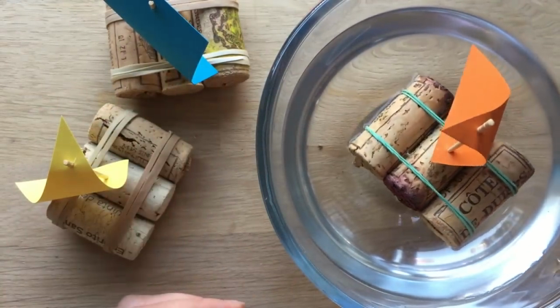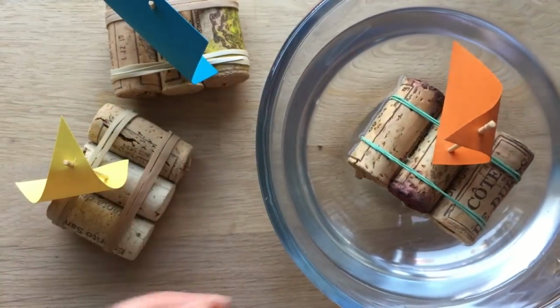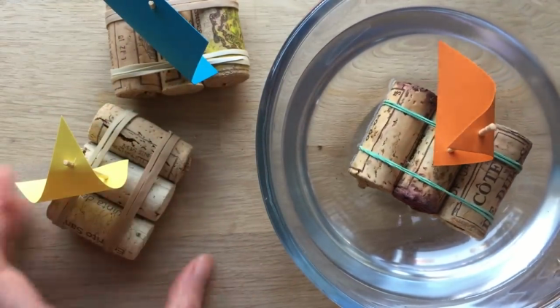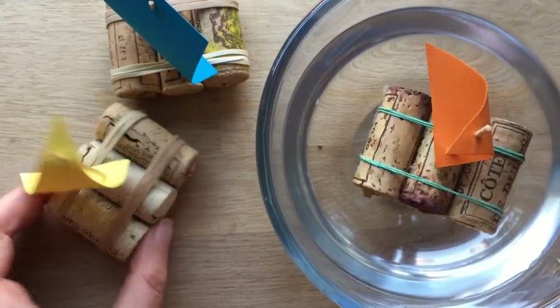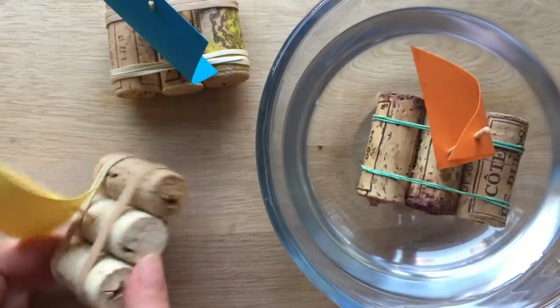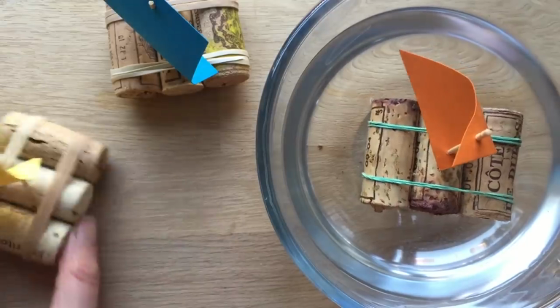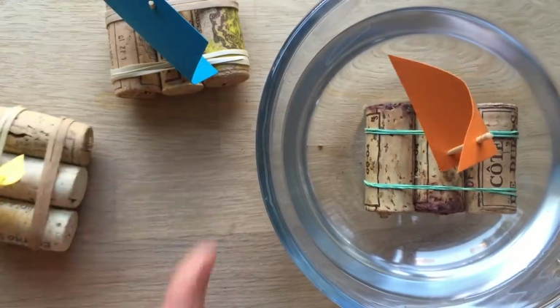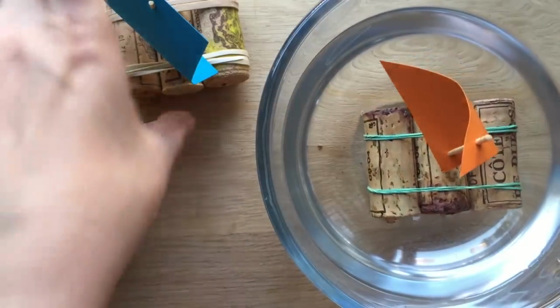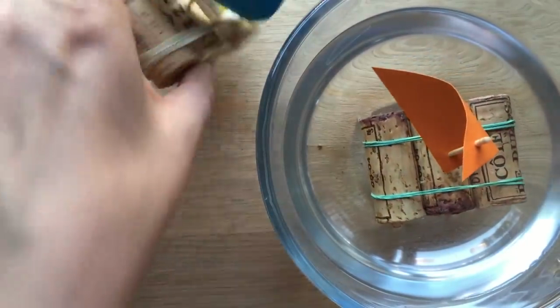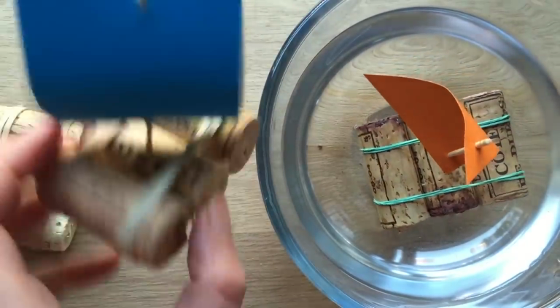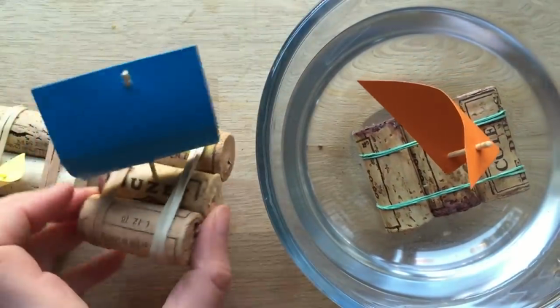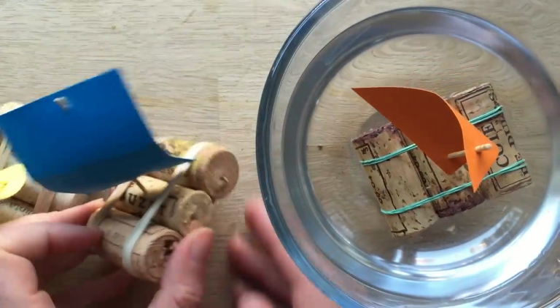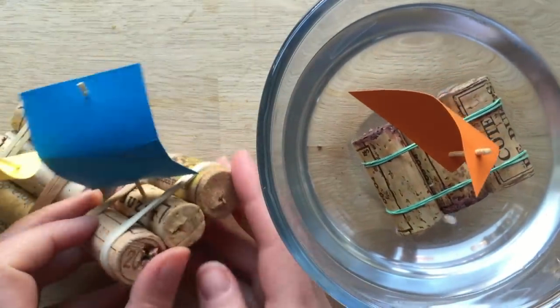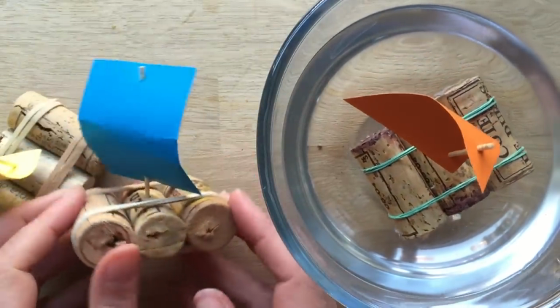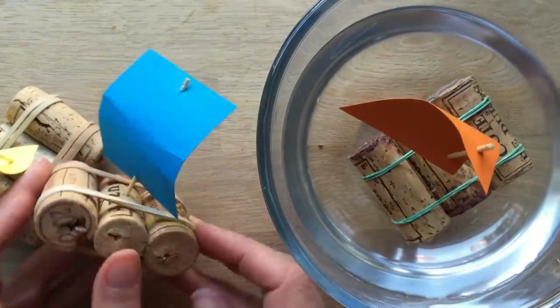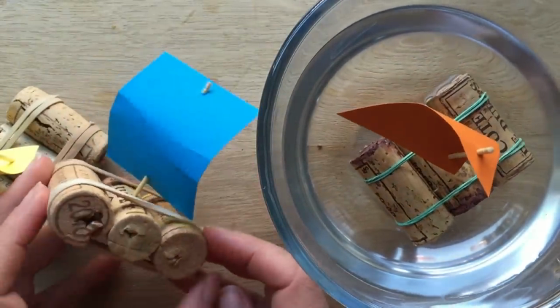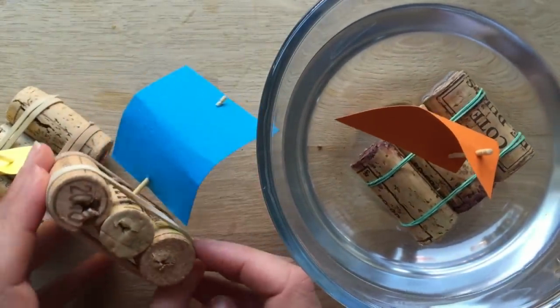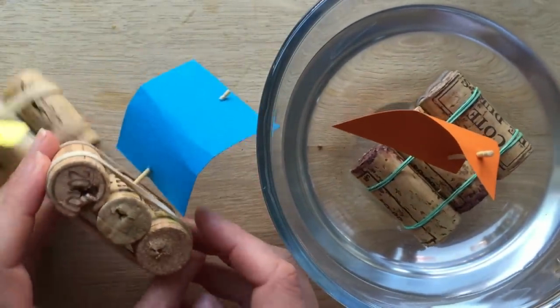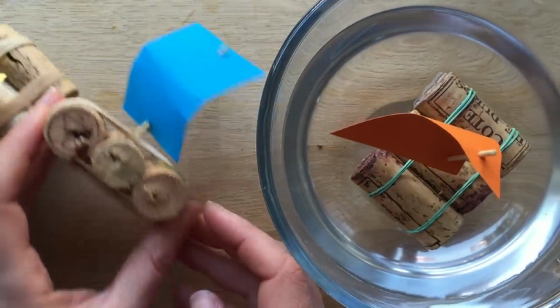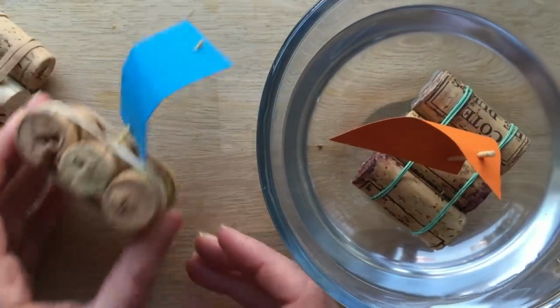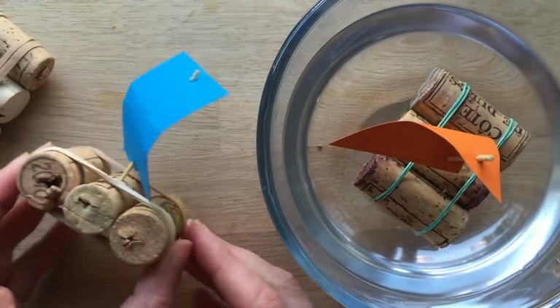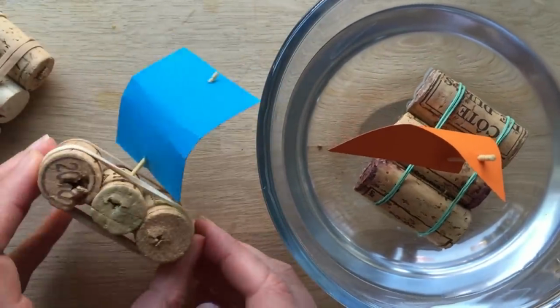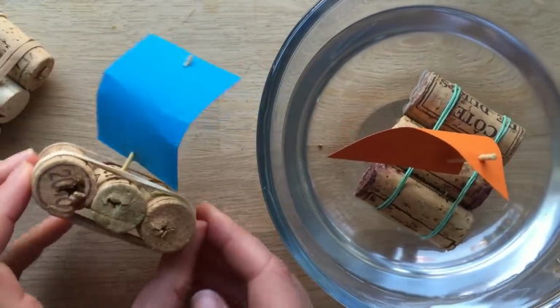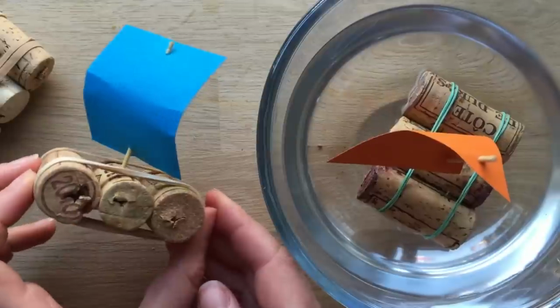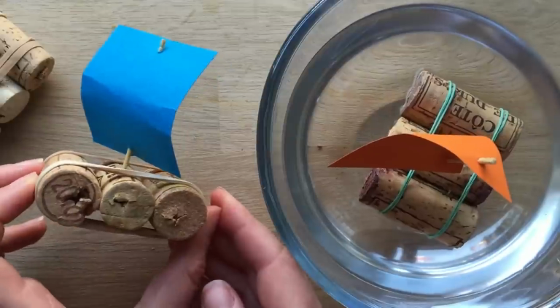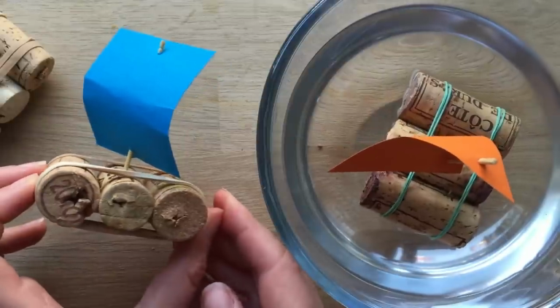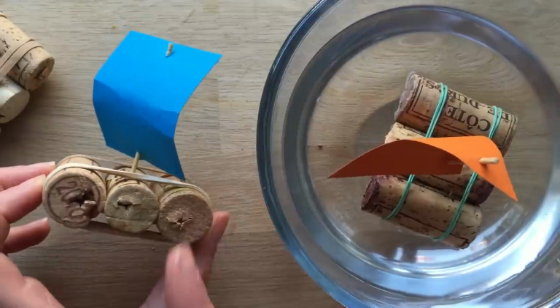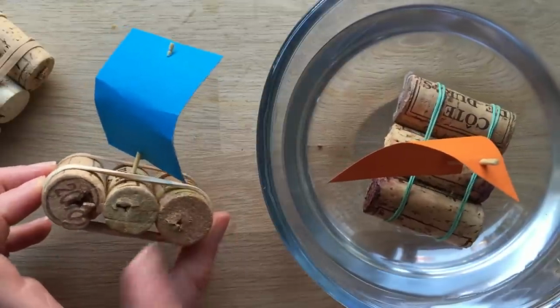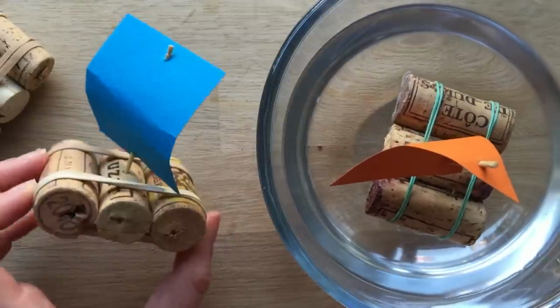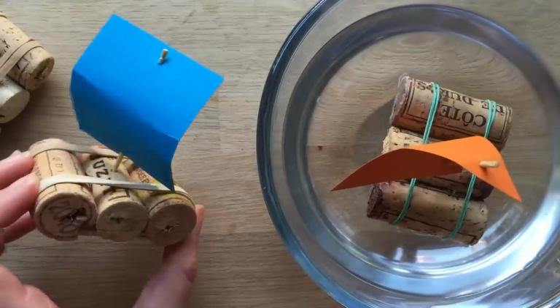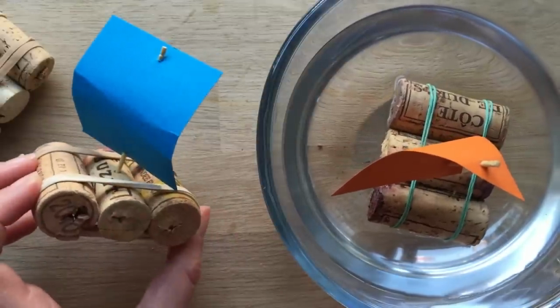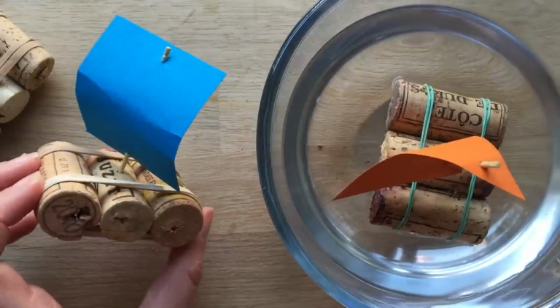Anyway, don't forget to subscribe to Redhead Art. We'd love to see you here again soon. Have lots of fun making your very own paper cork boat. Bye.